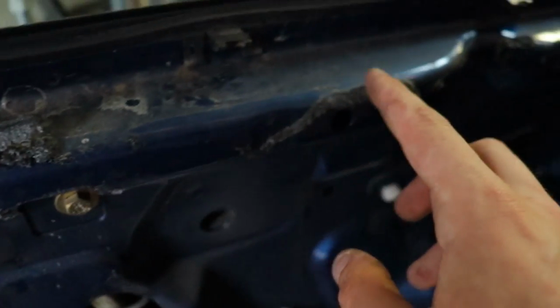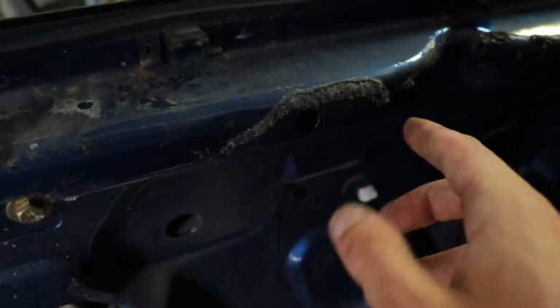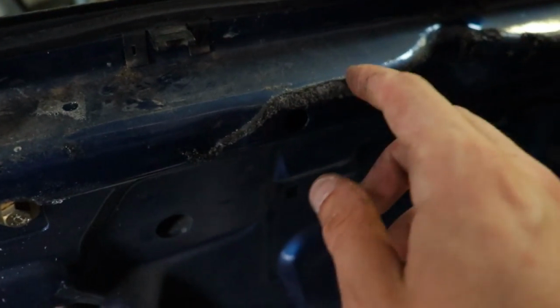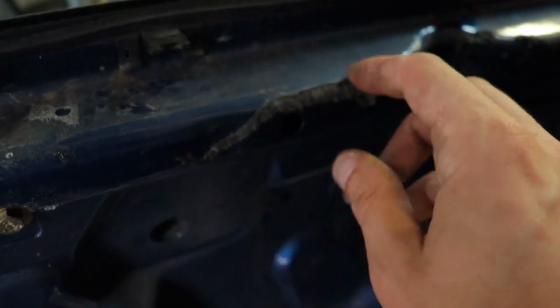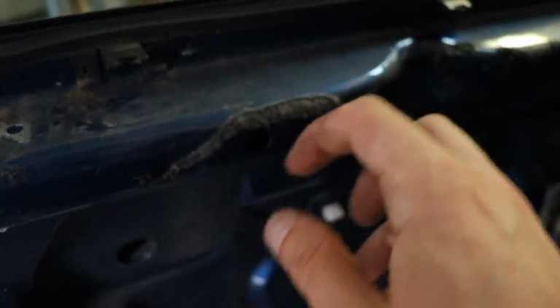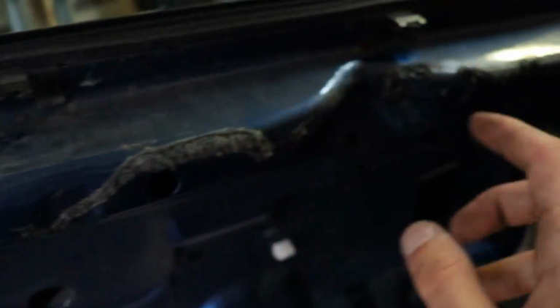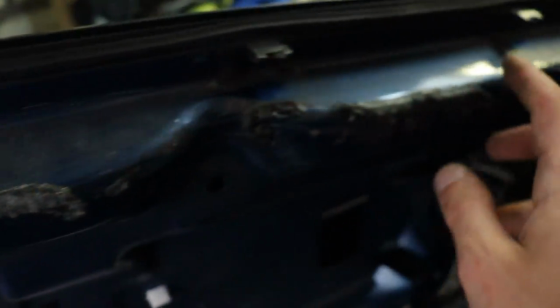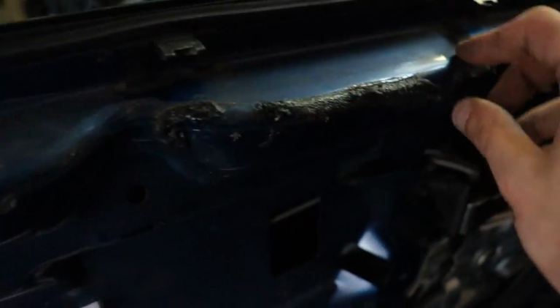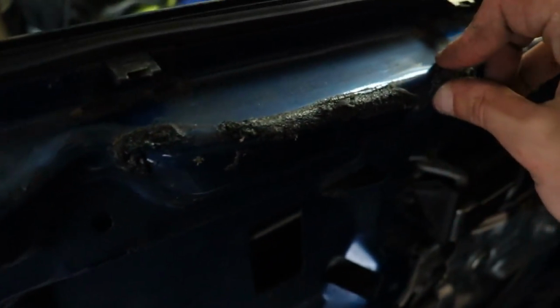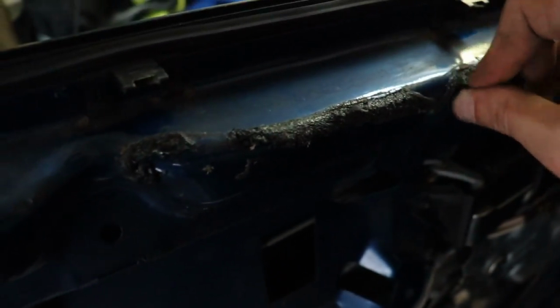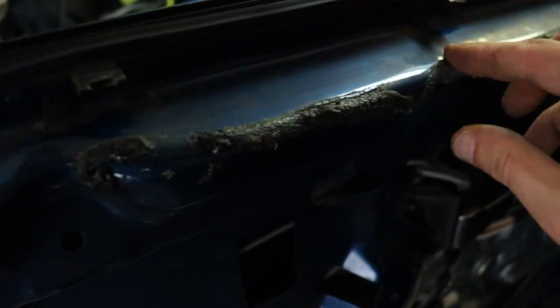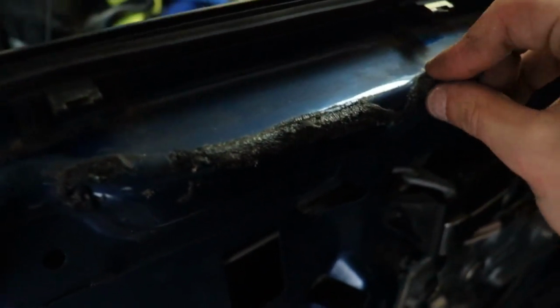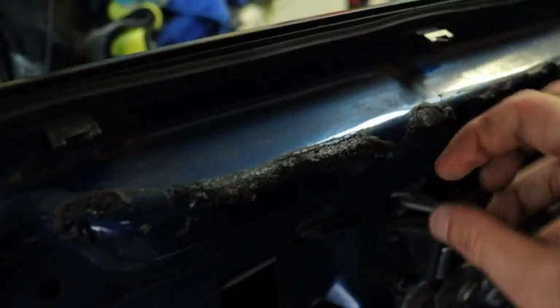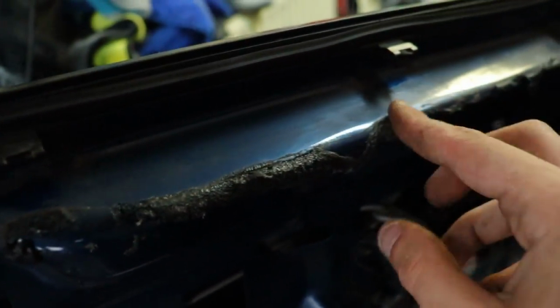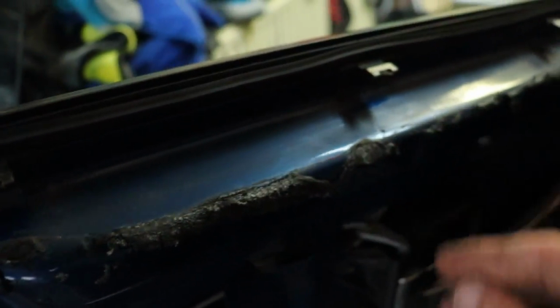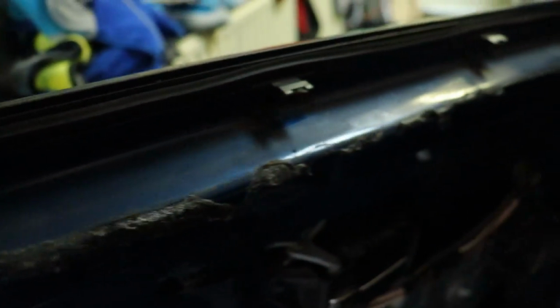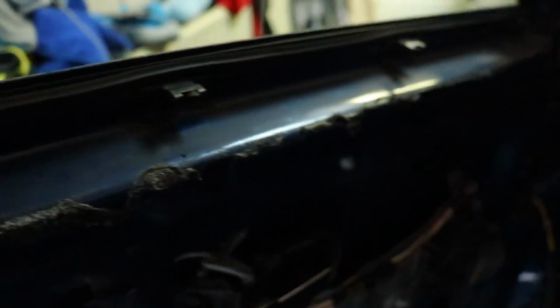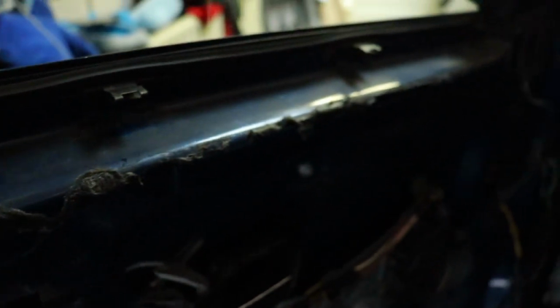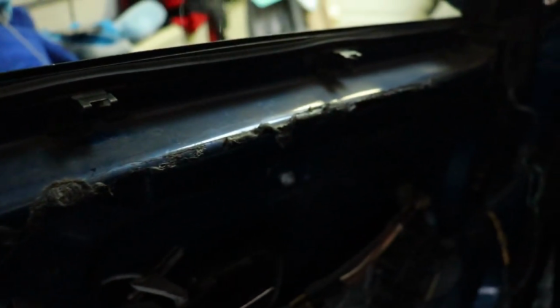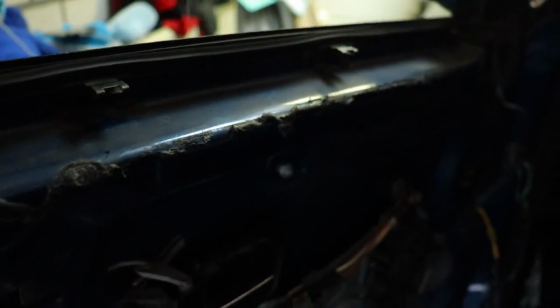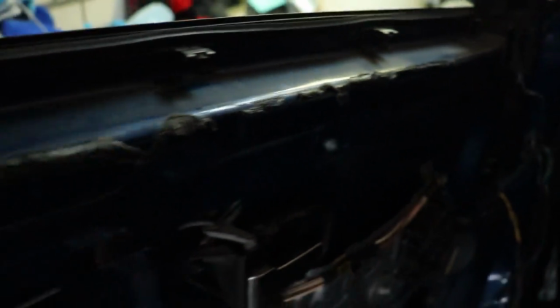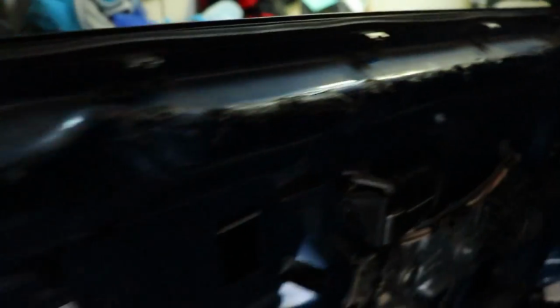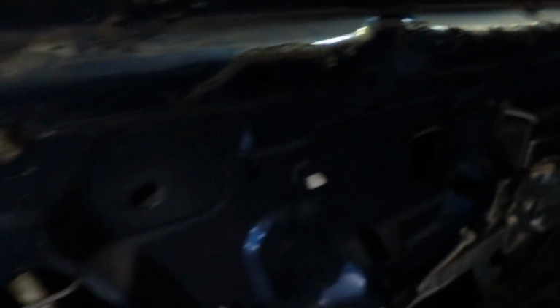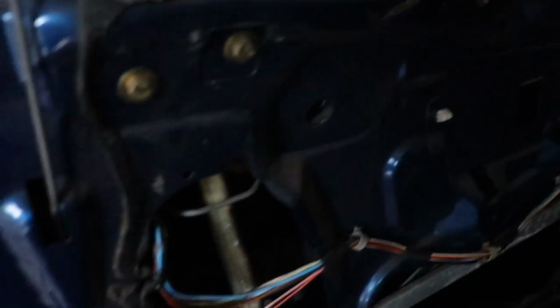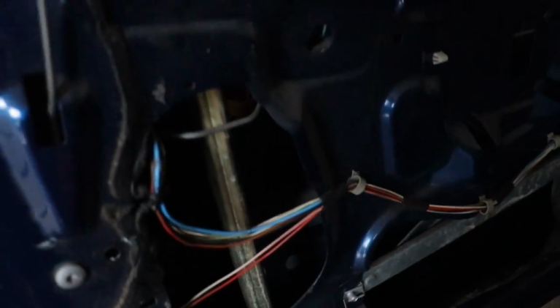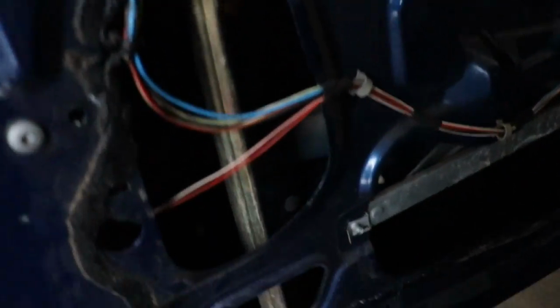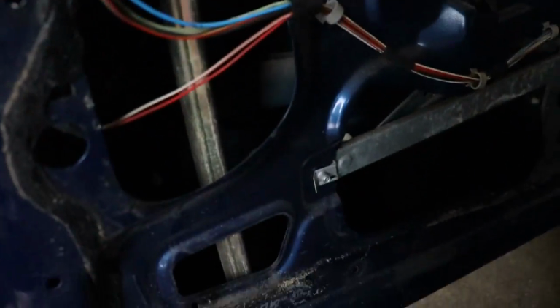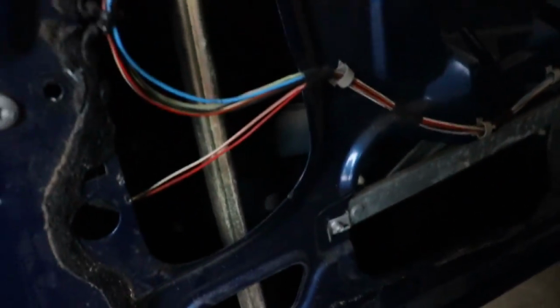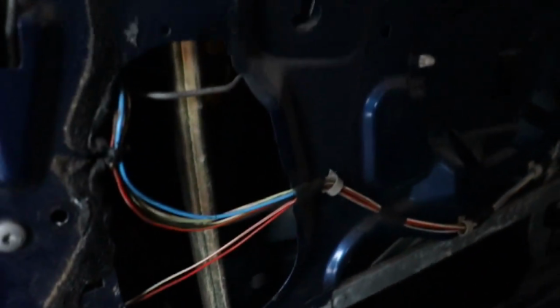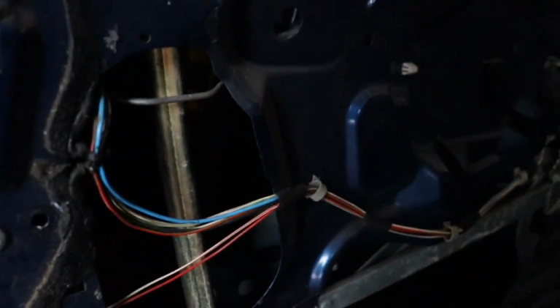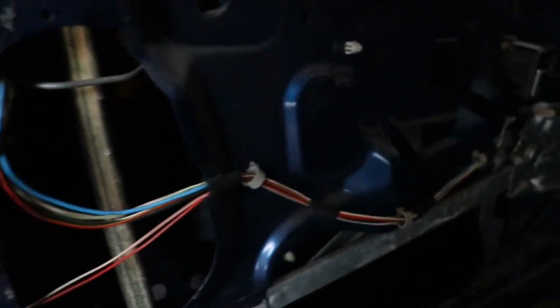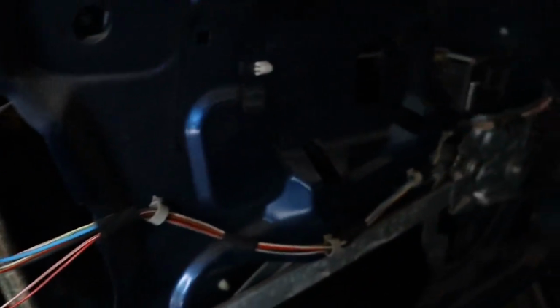We are gonna move on to the next step and that is getting this black gunk off. It feels pretty soft so I'm just gonna warm it up and maybe use some sticker remover, and then it should be good to go.